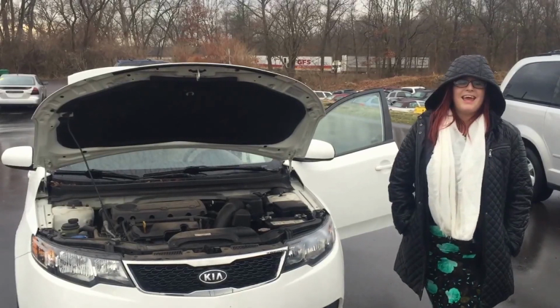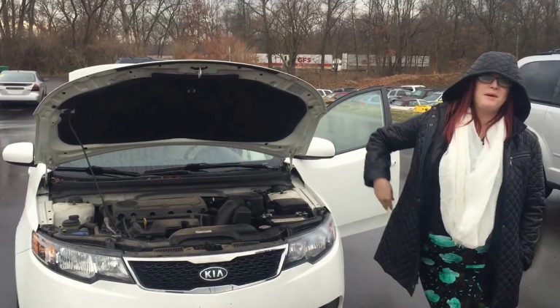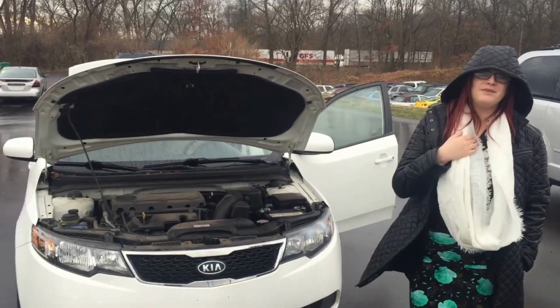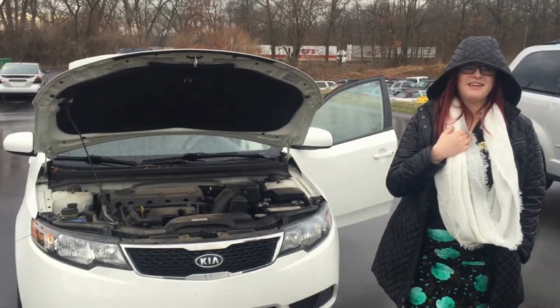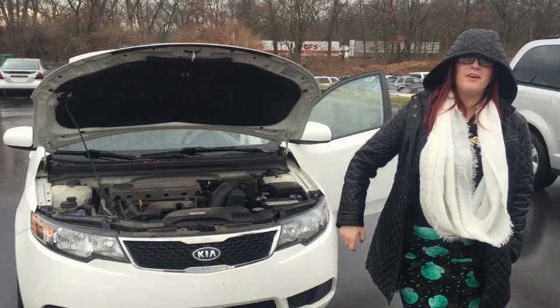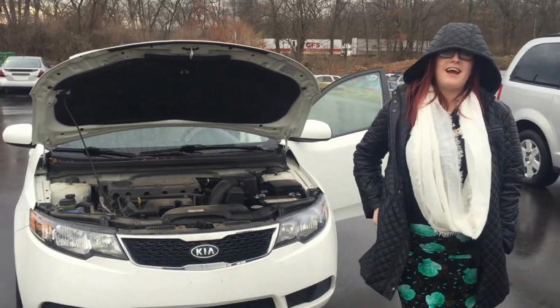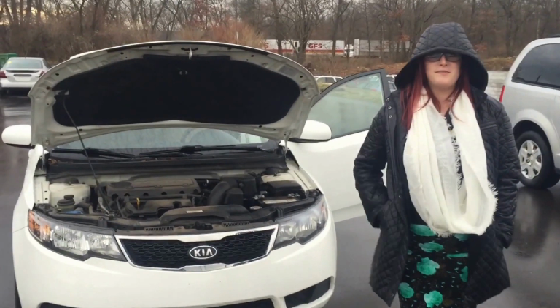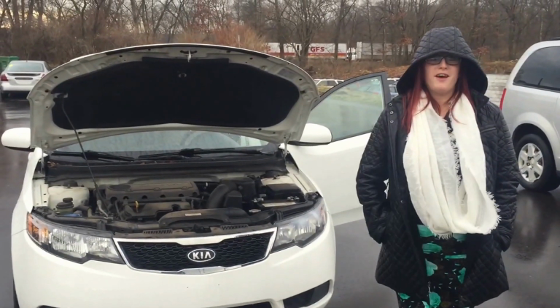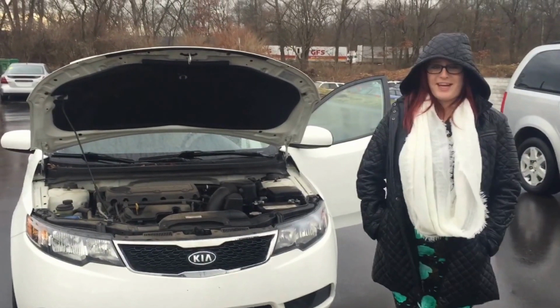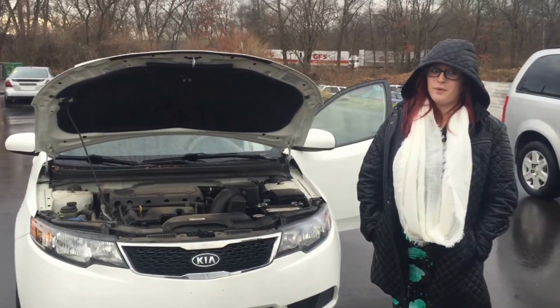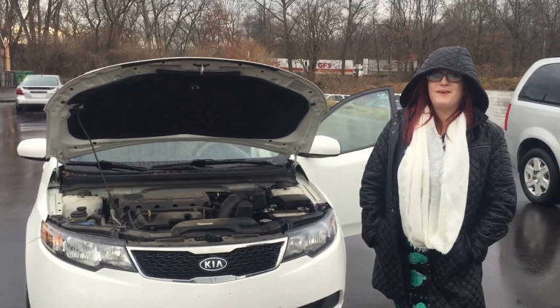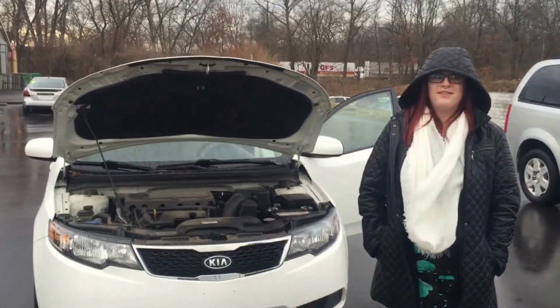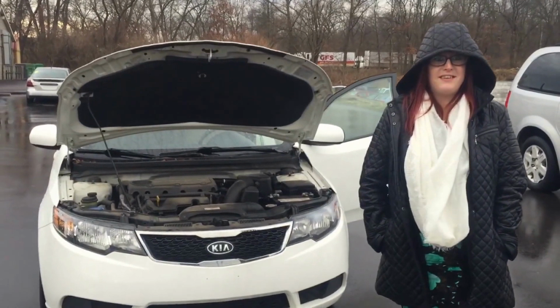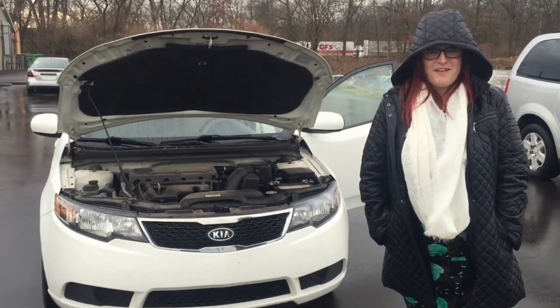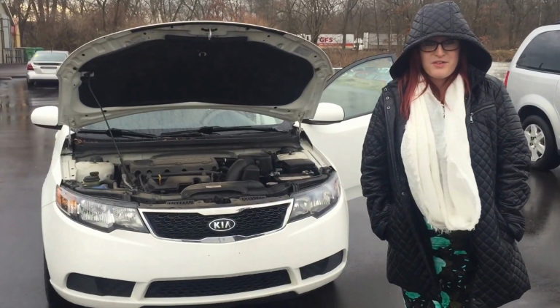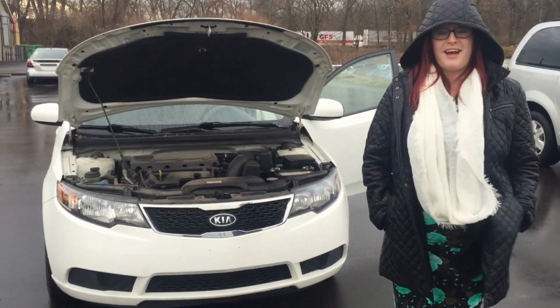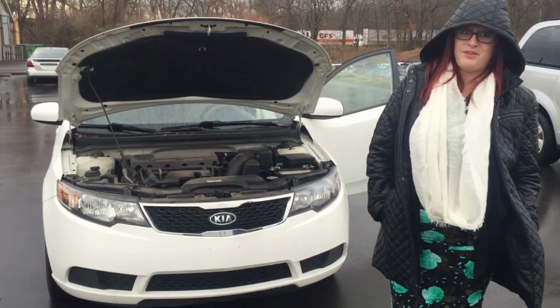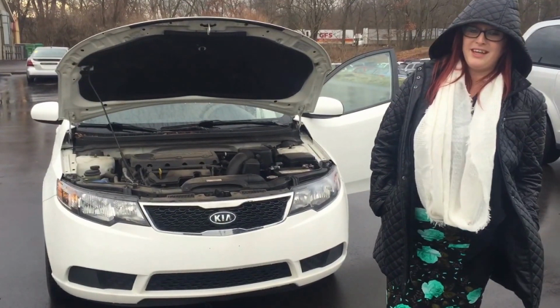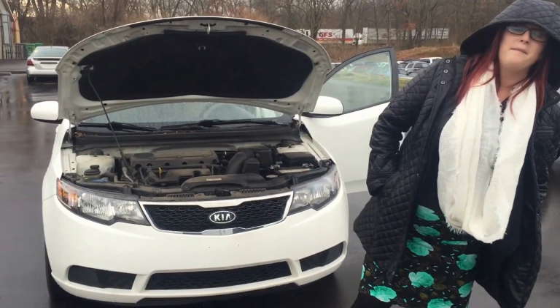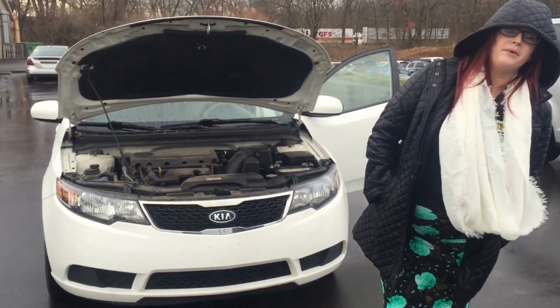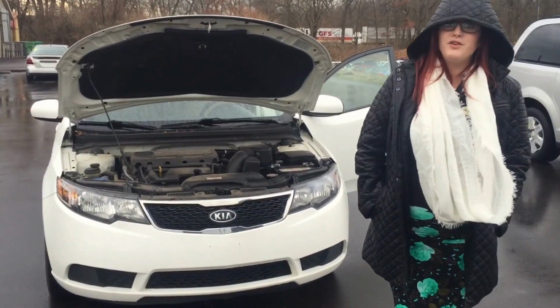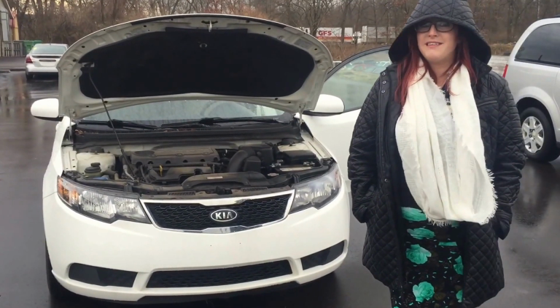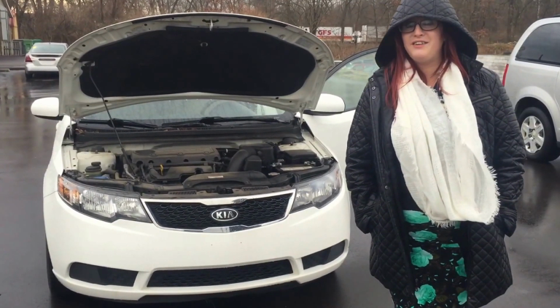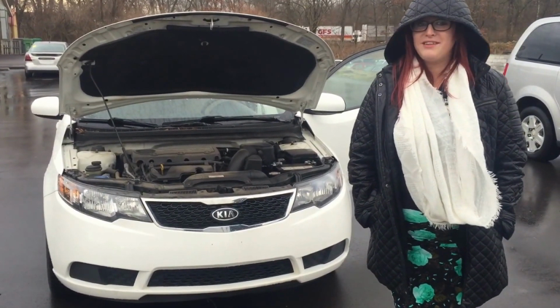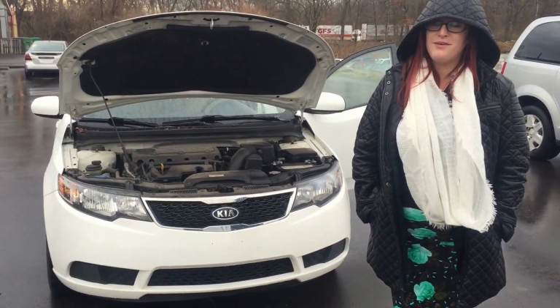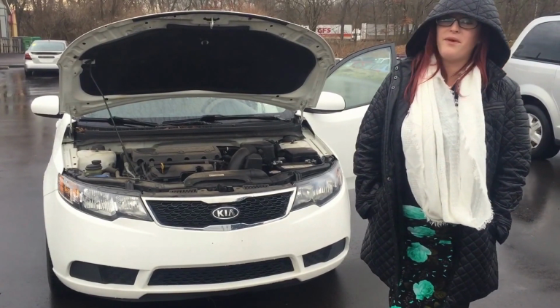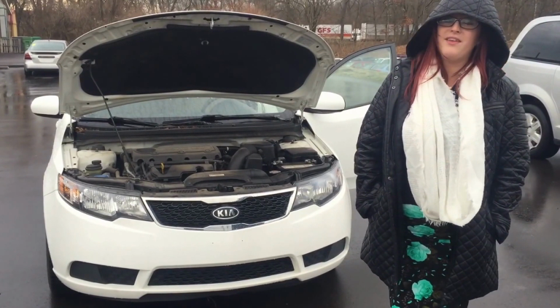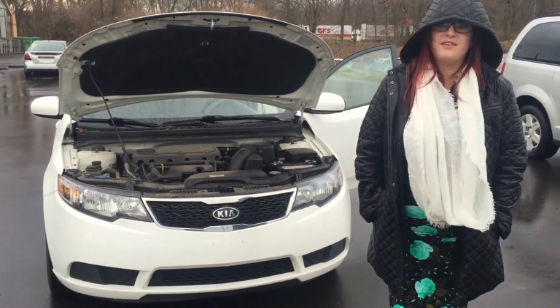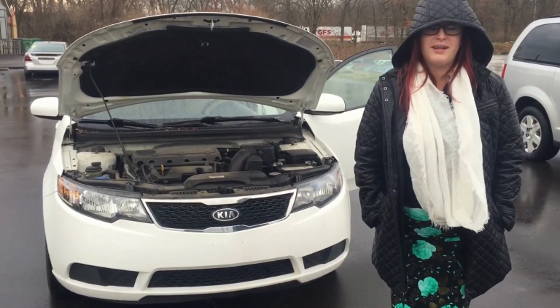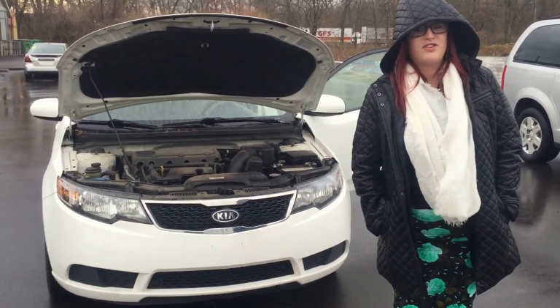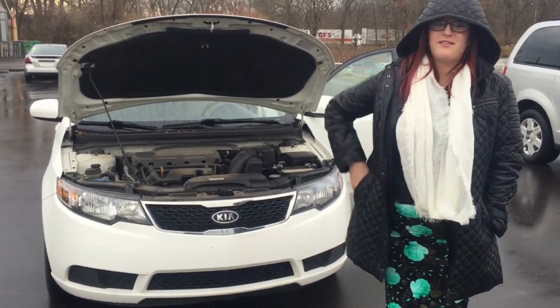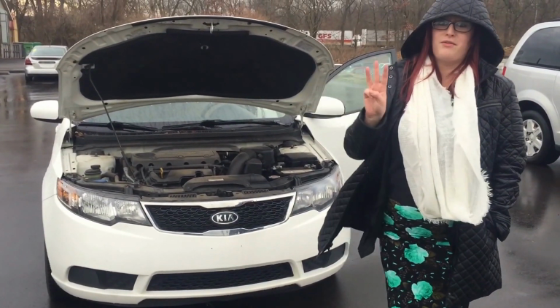Hey everyone, my name is Jessica and I'm here at the Niles Express Auto, located at 2406 South 11th Street in Niles, Michigan. My number is 269-262-4330 at extension 603.